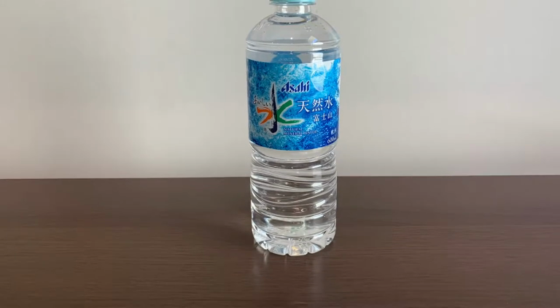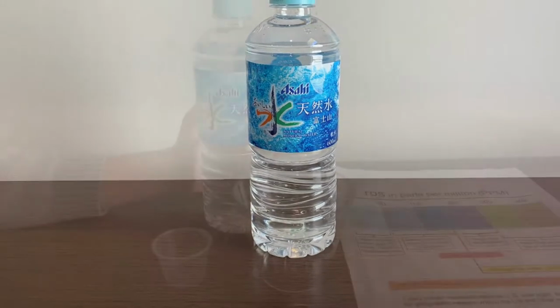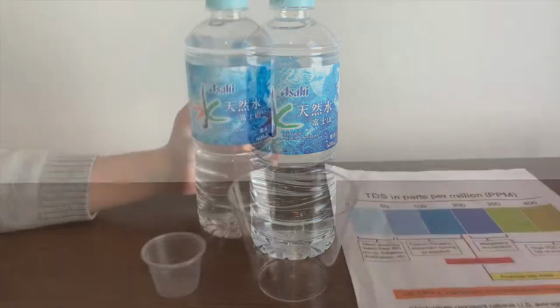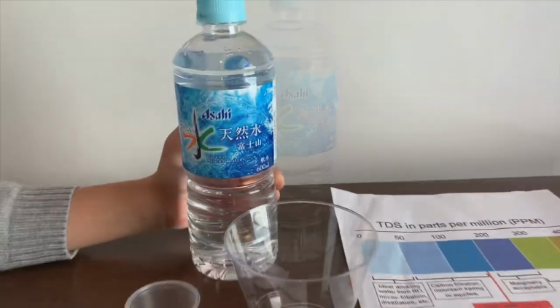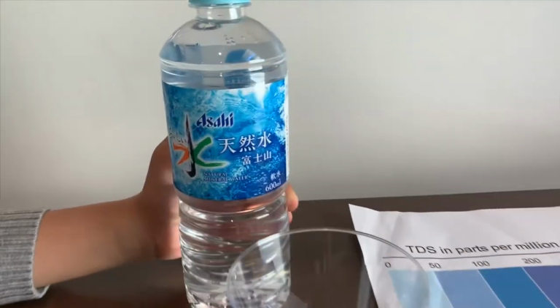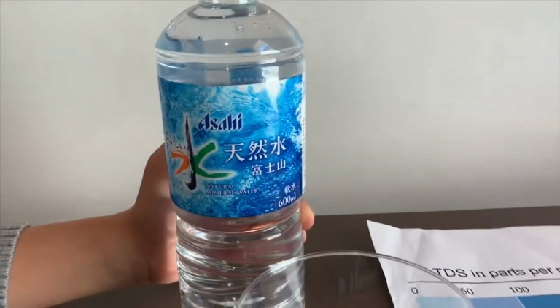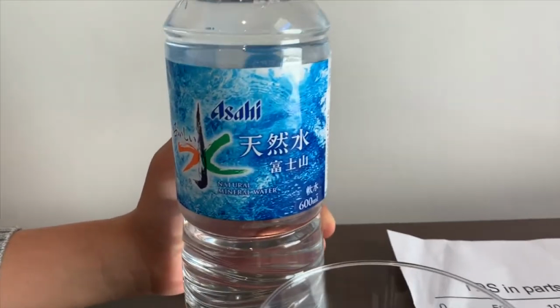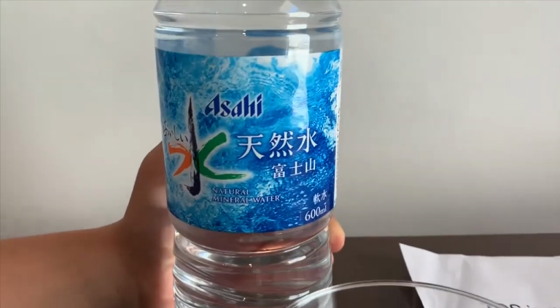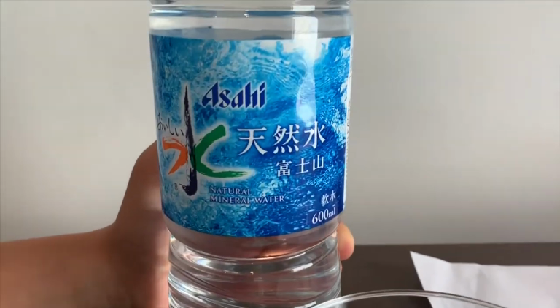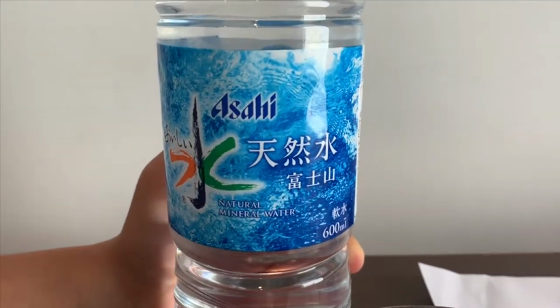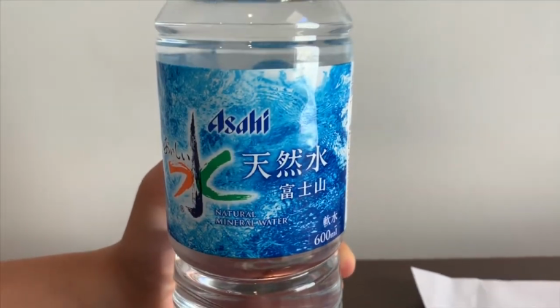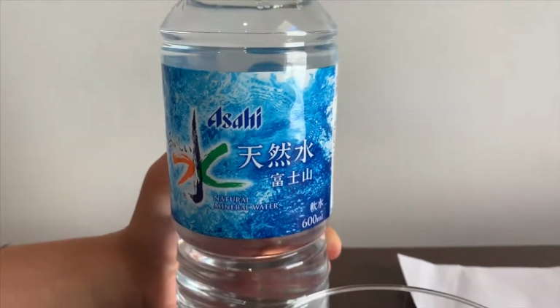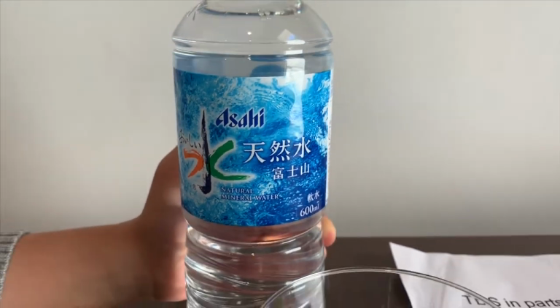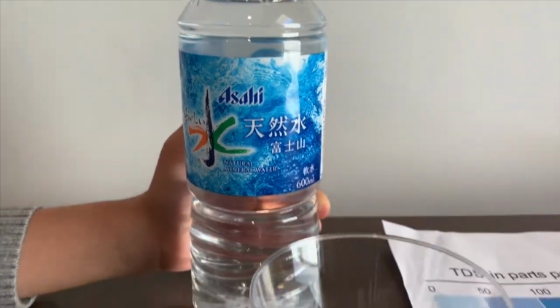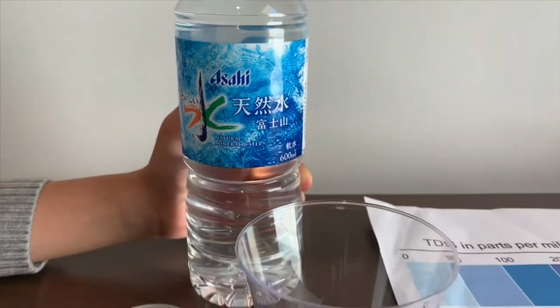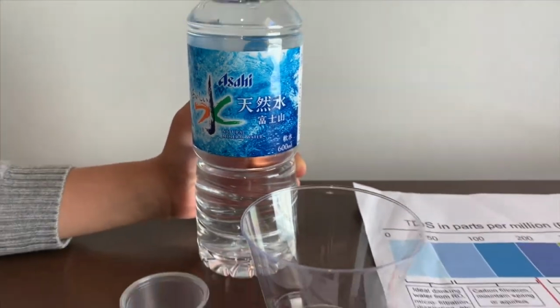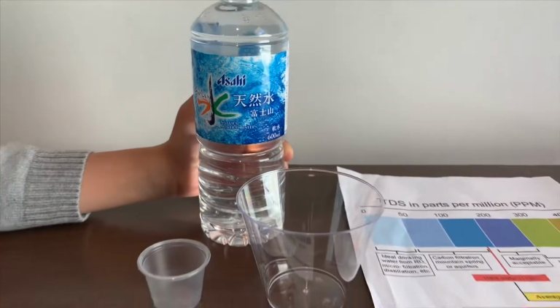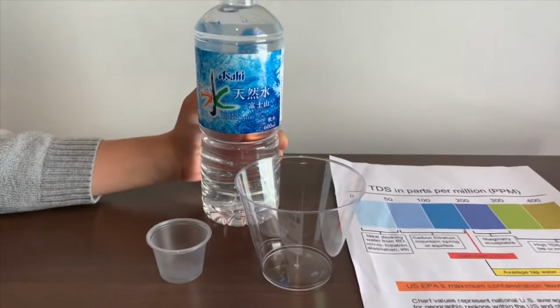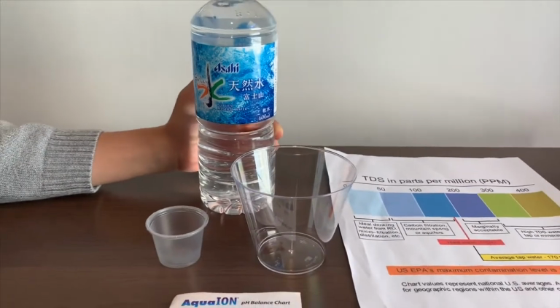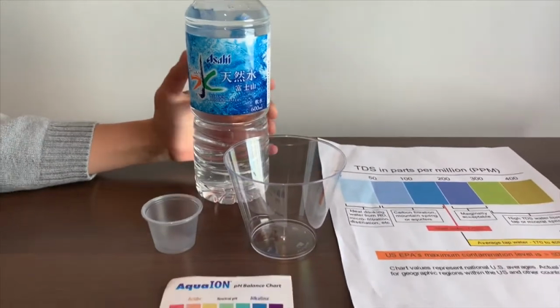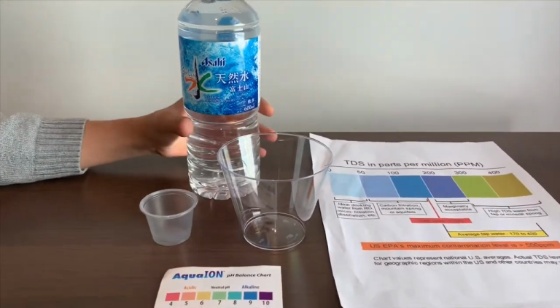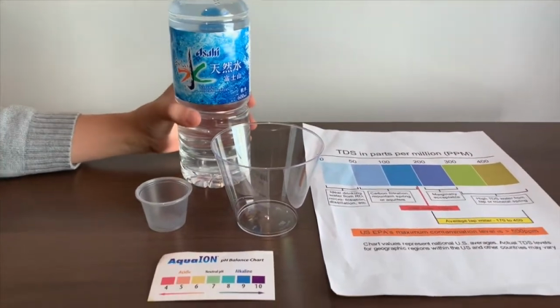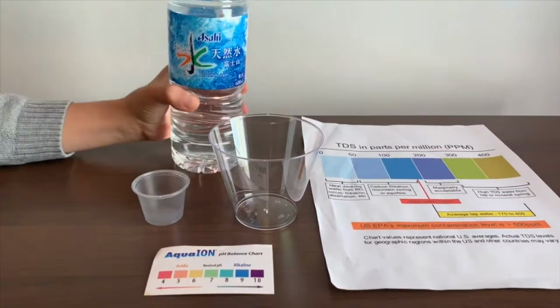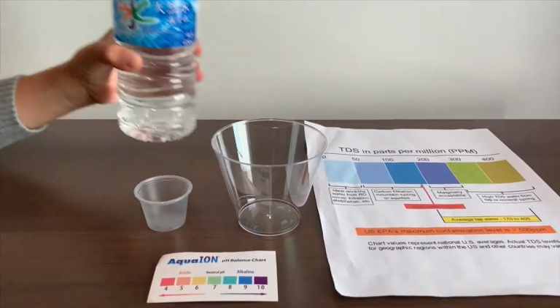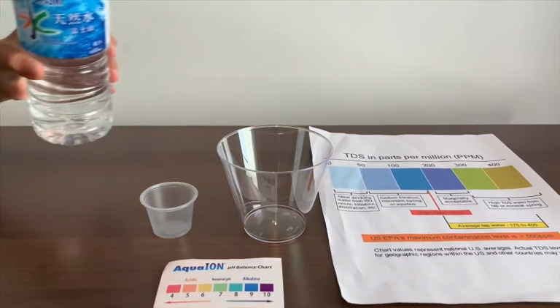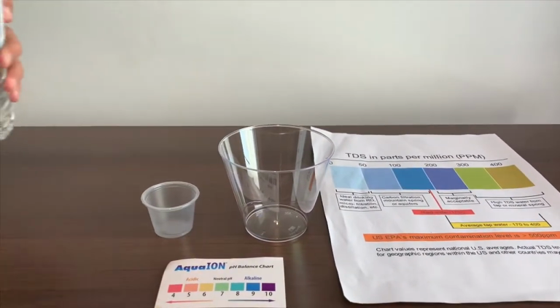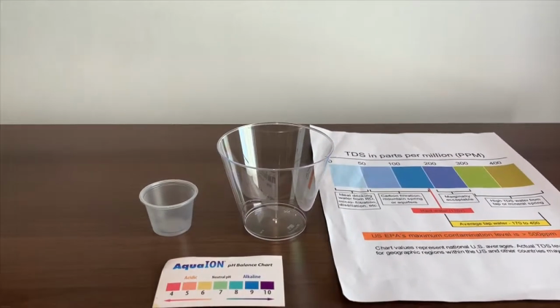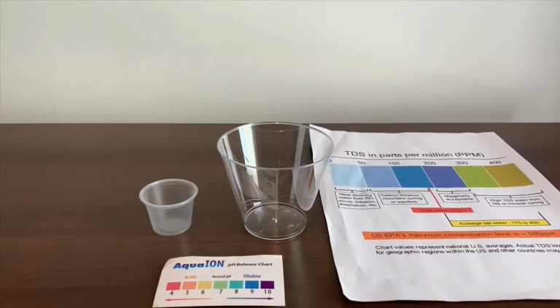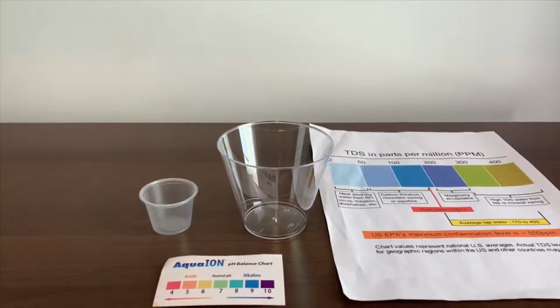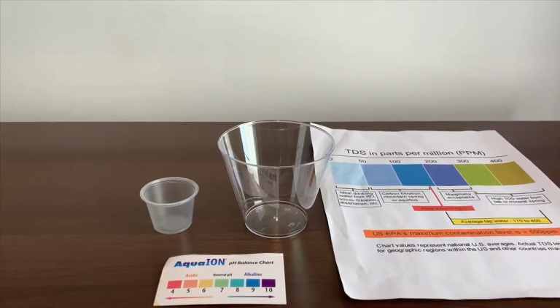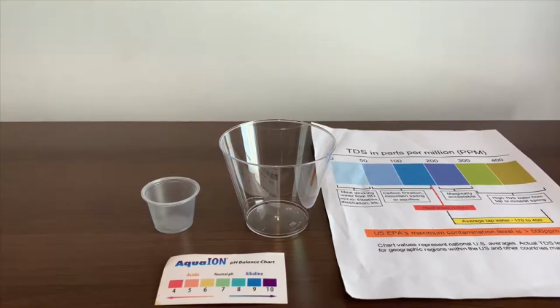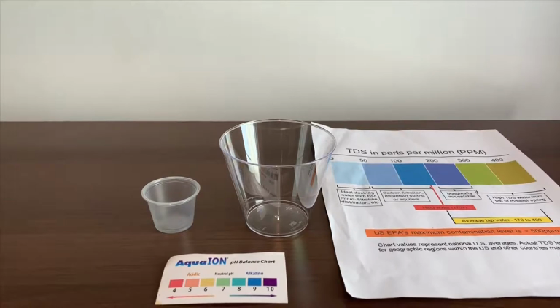This is Asahi Nitro Mineral Water. It costs $2.29 and is sourced from Tokyo, Japan. Let's pour some water in to test the TDS and pH levels.